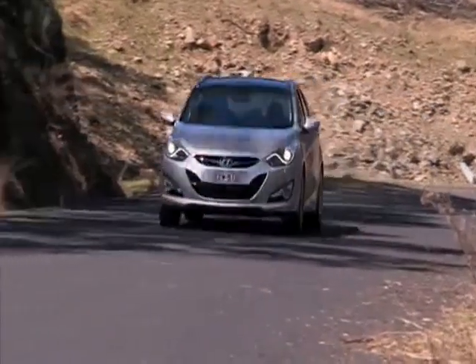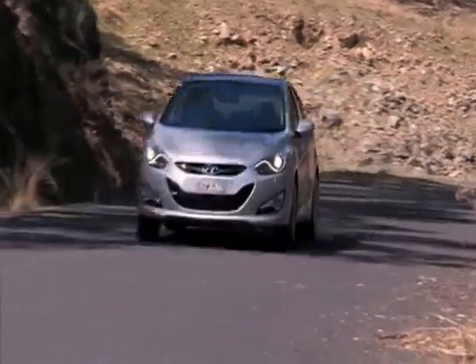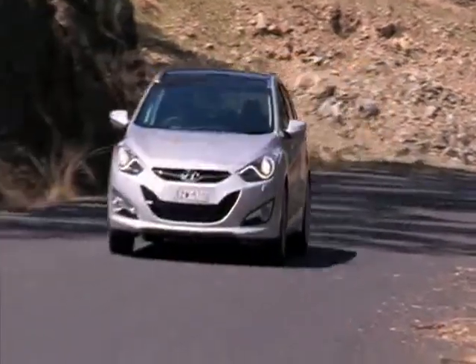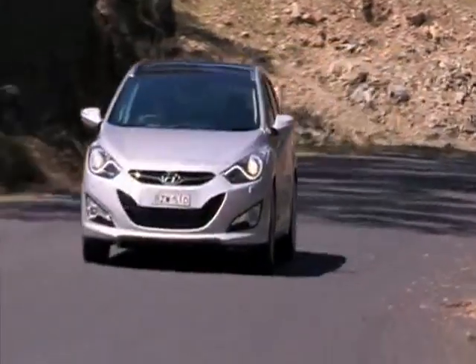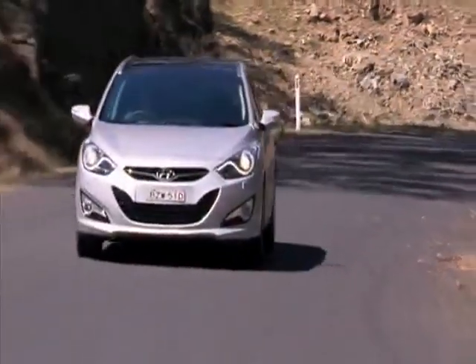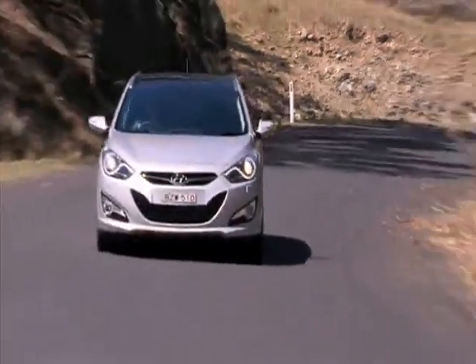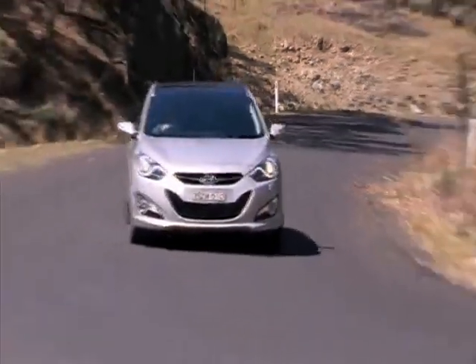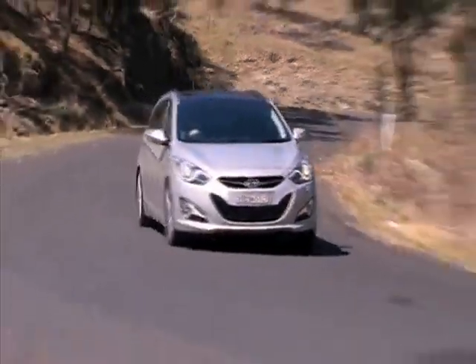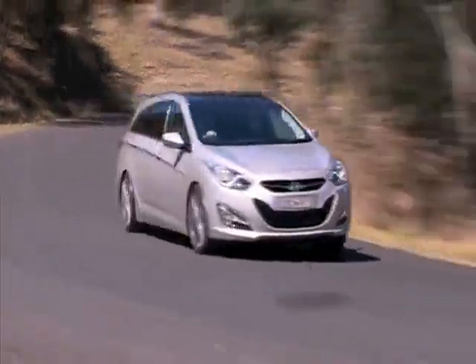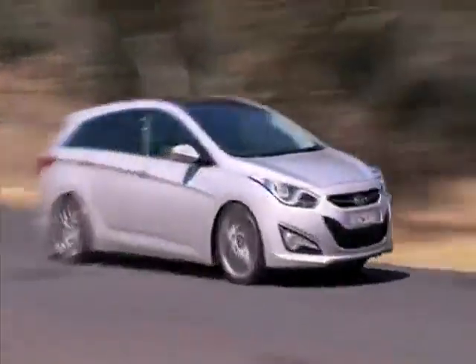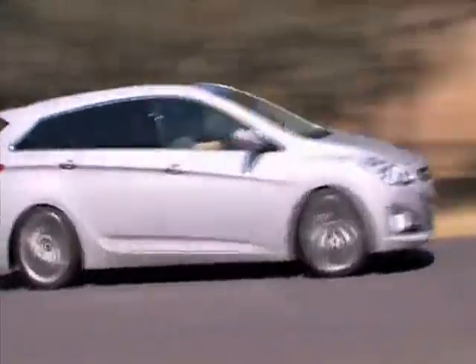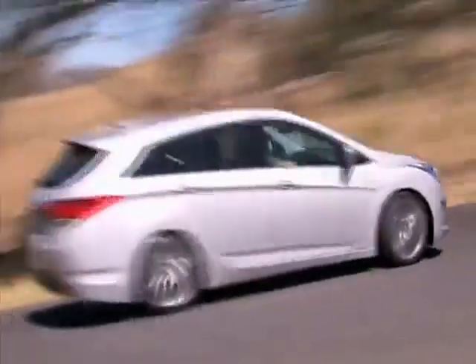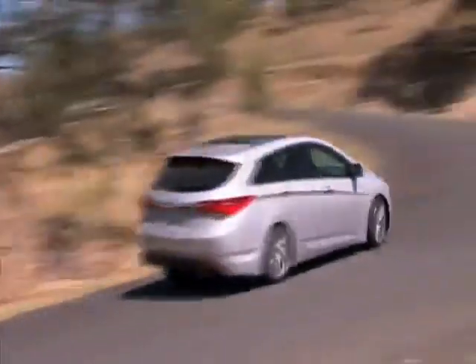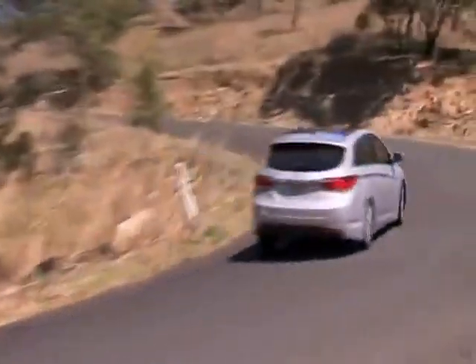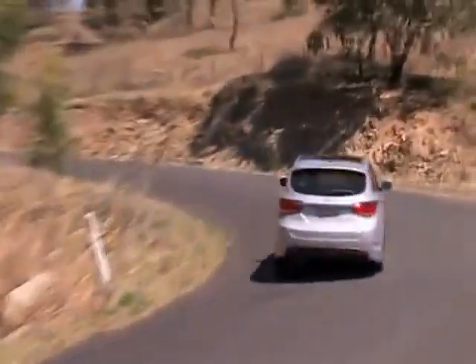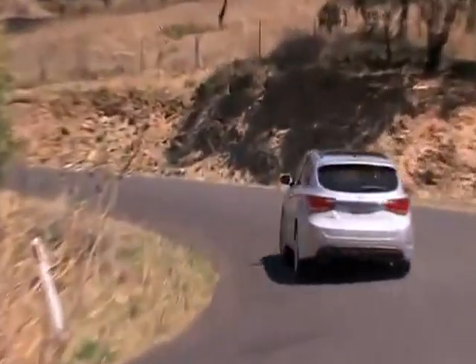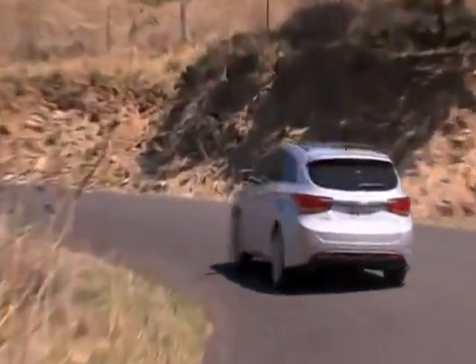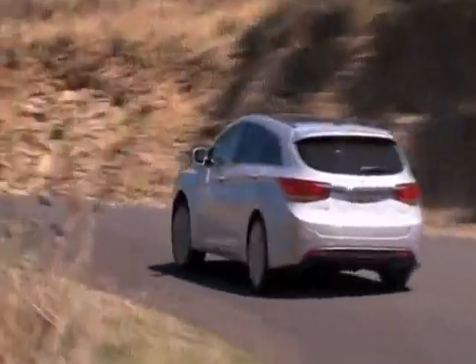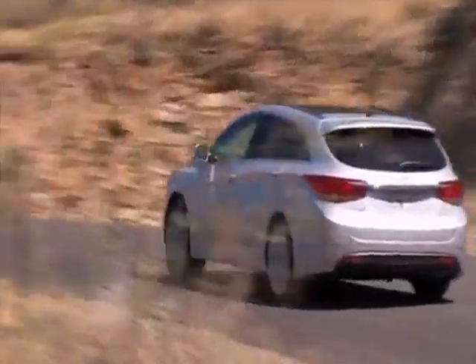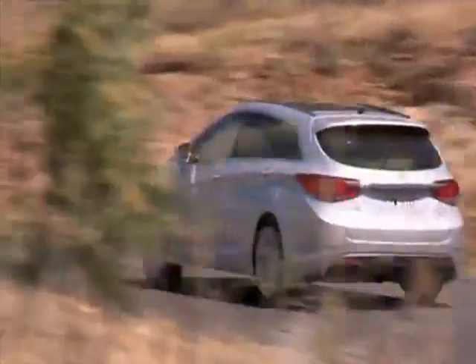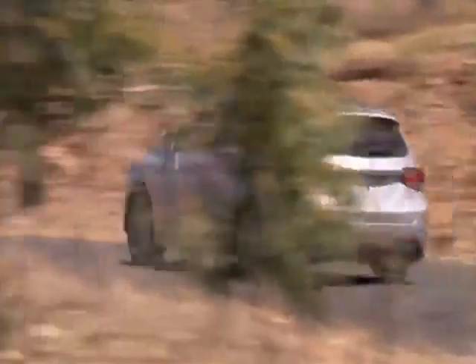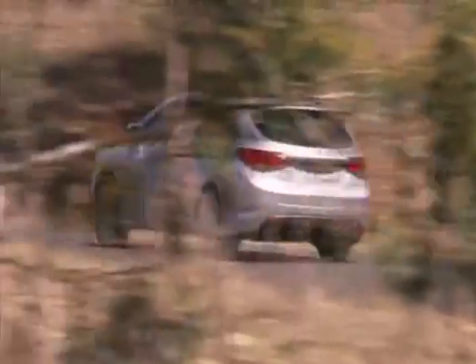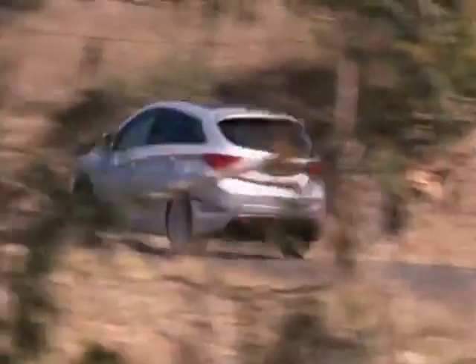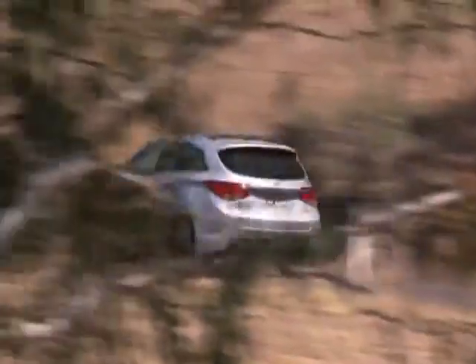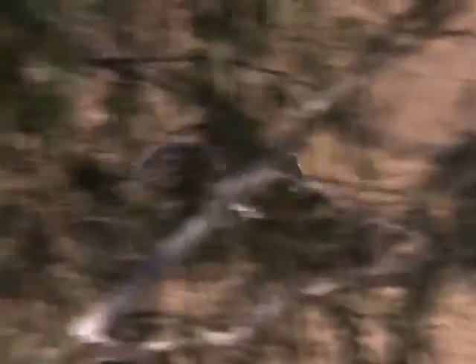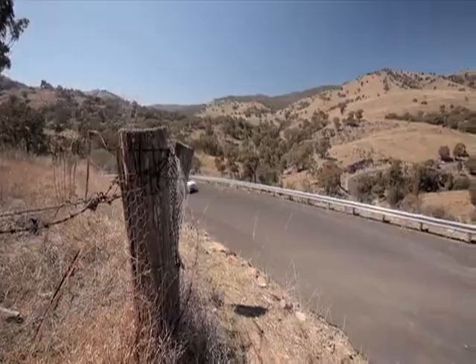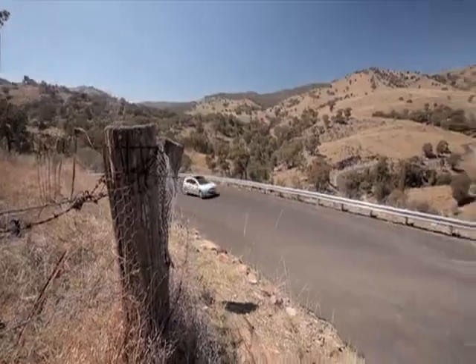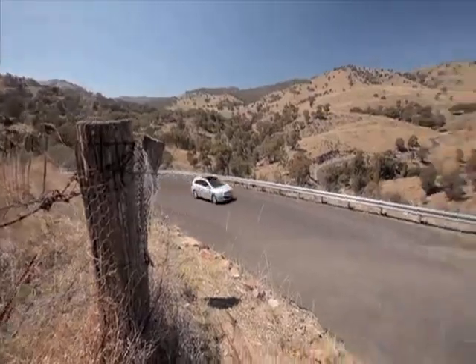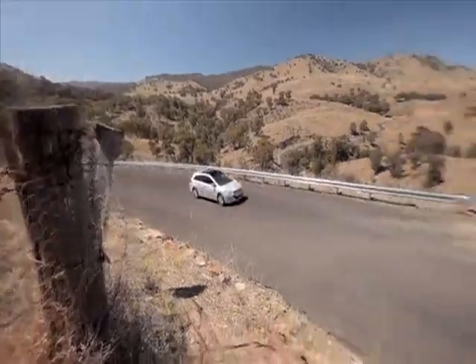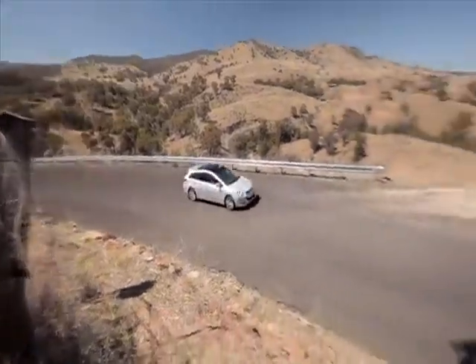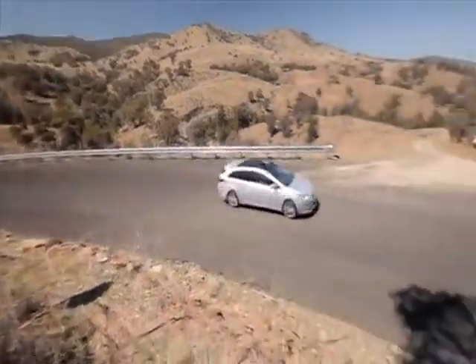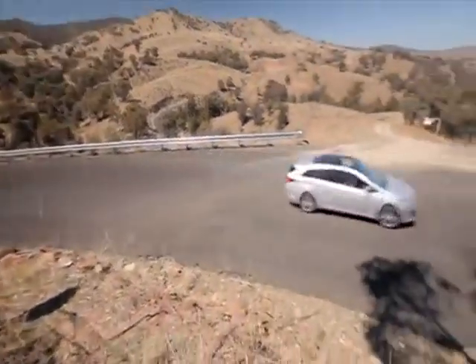designed to deliver maximum occupant protection. In independent tests, the new i40 Tourer was awarded five stars, the highest possible safety rating.